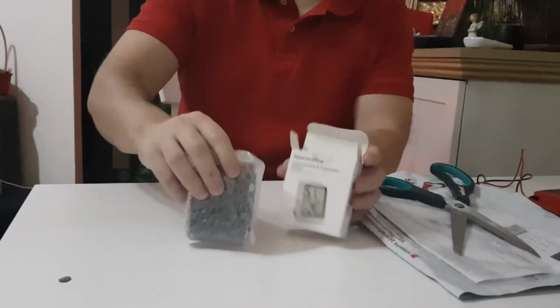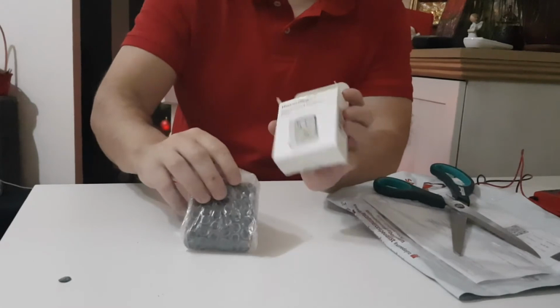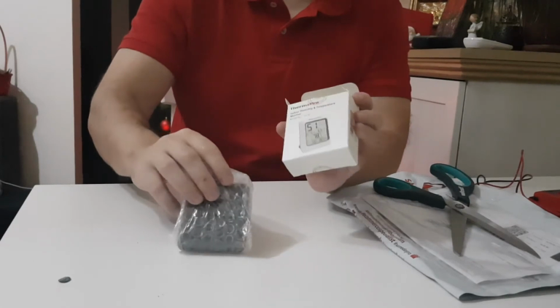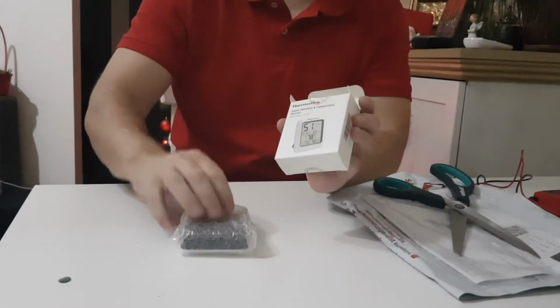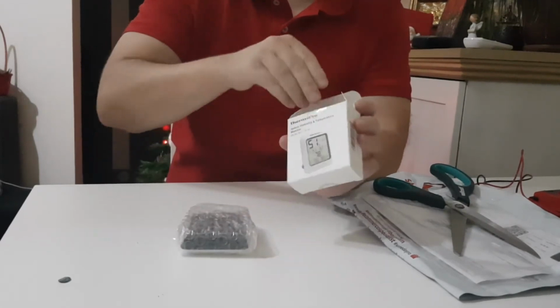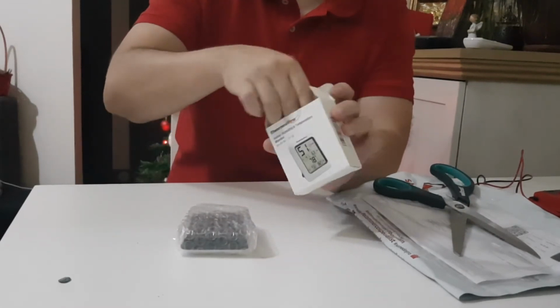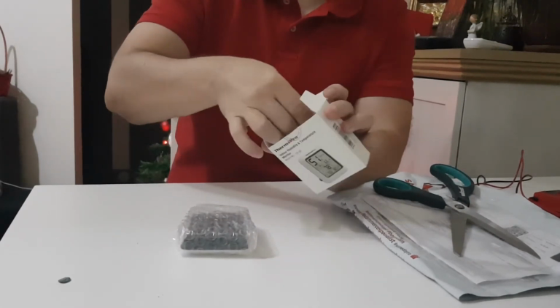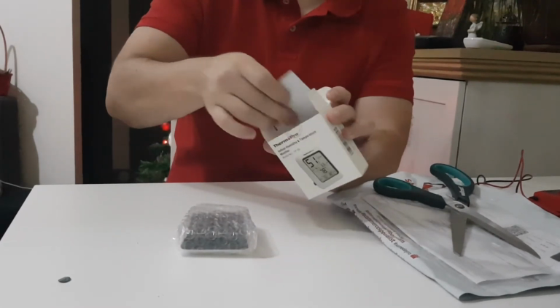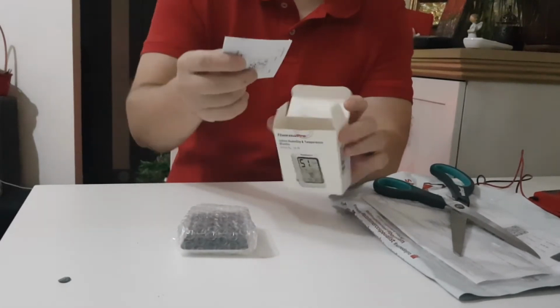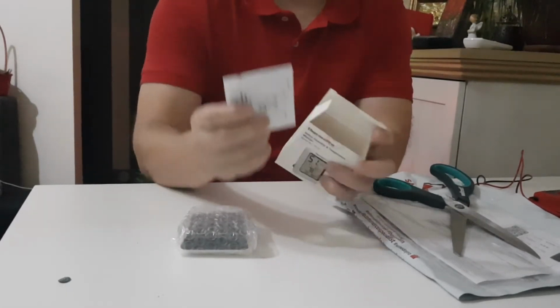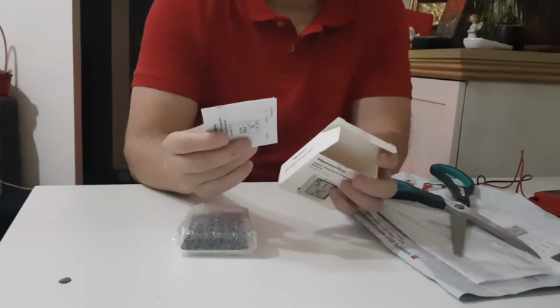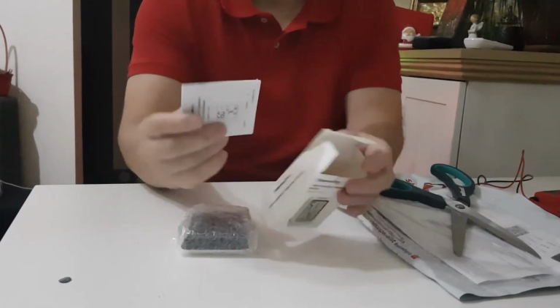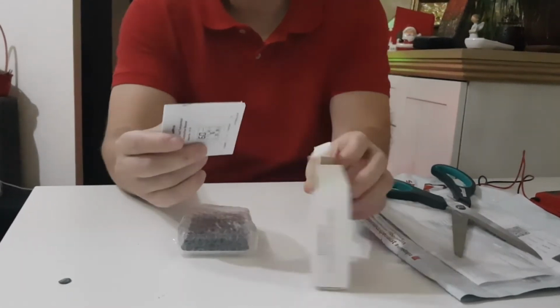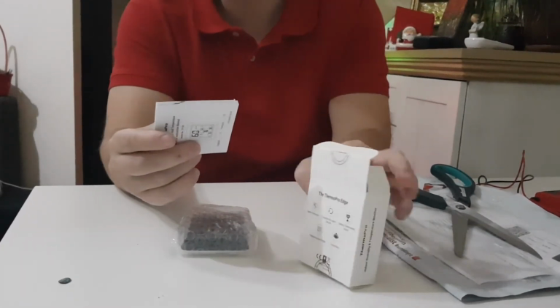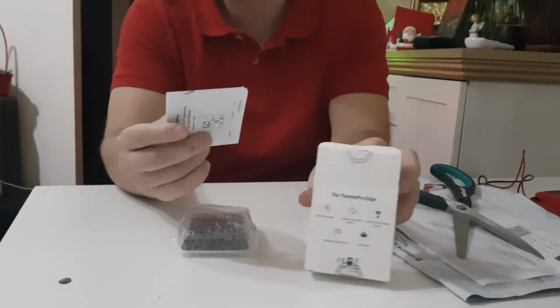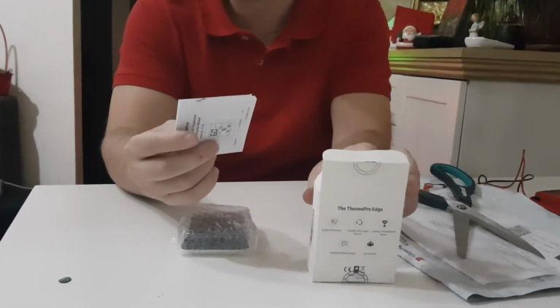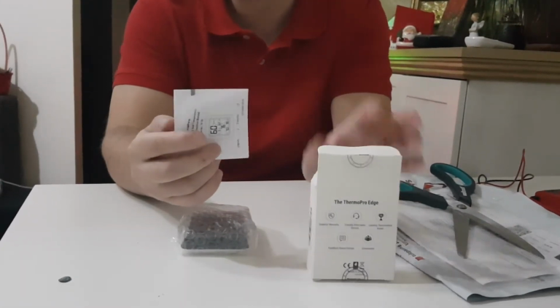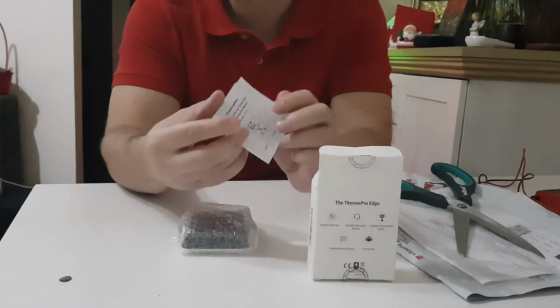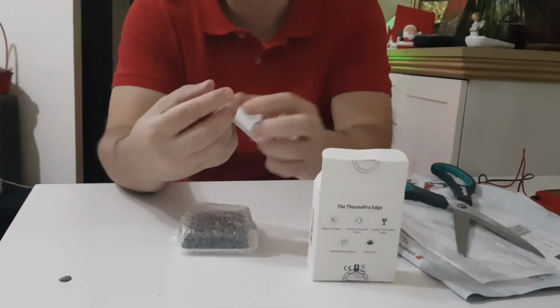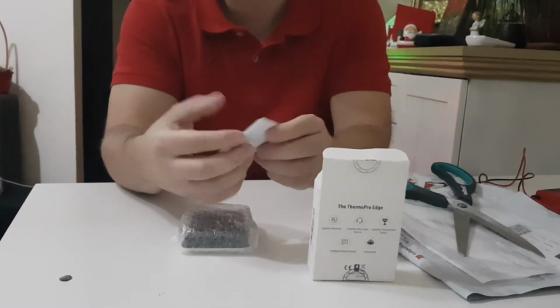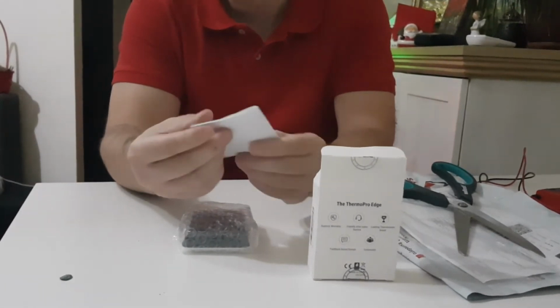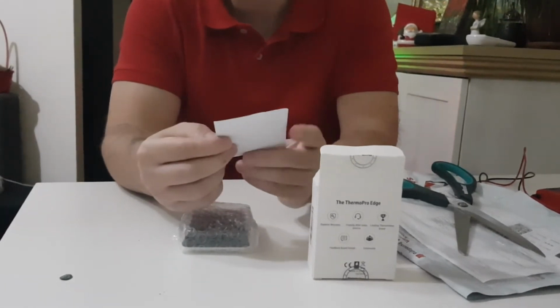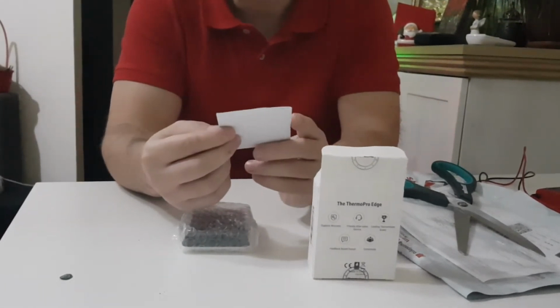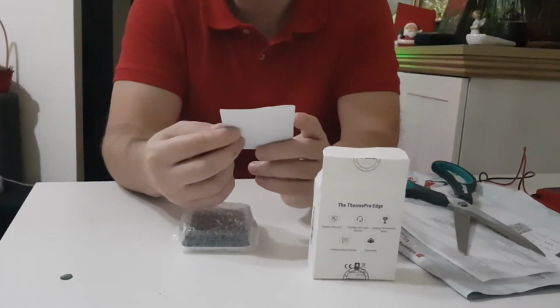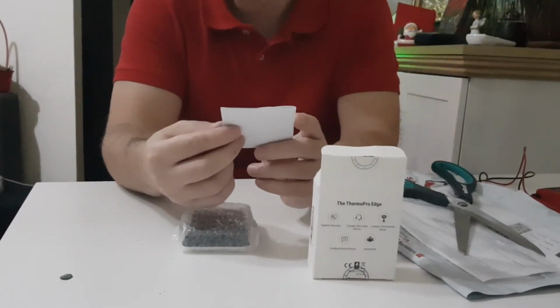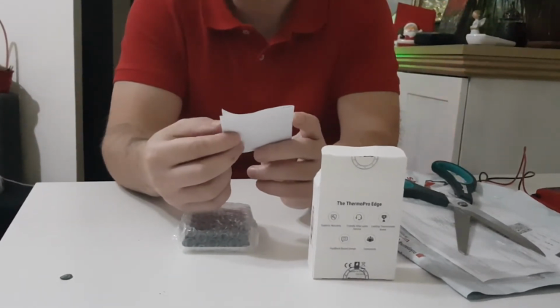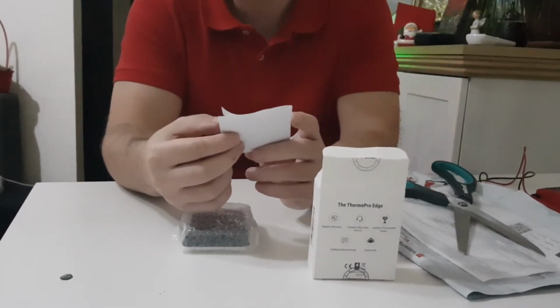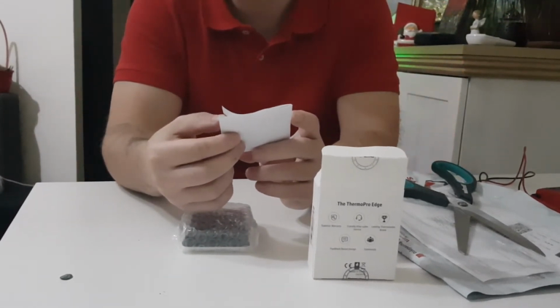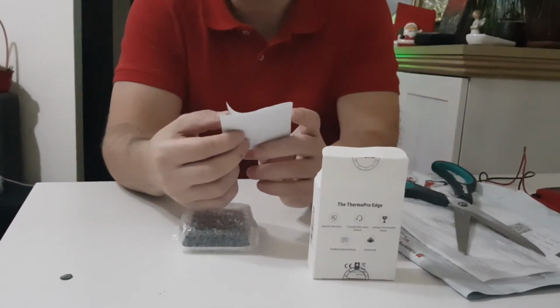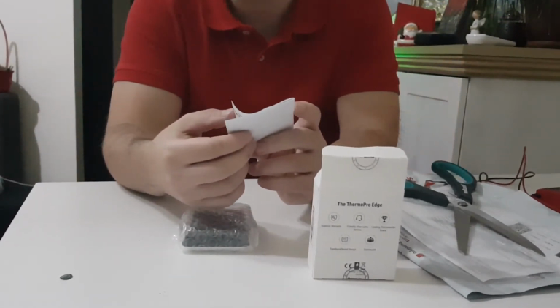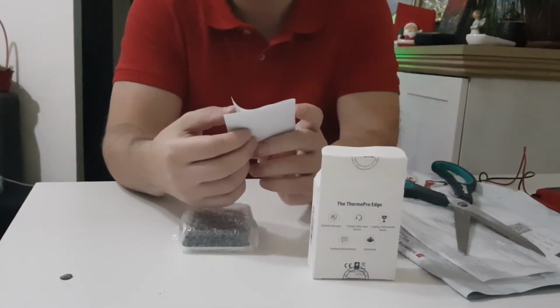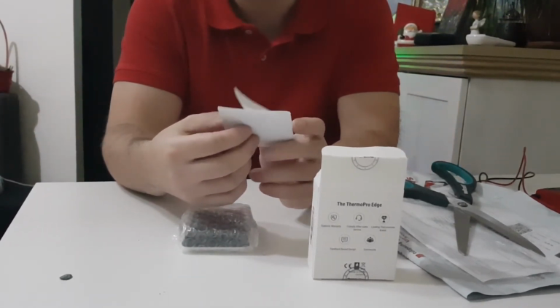We have this device inside the box. We have a small menu — how to use it in English and in French.